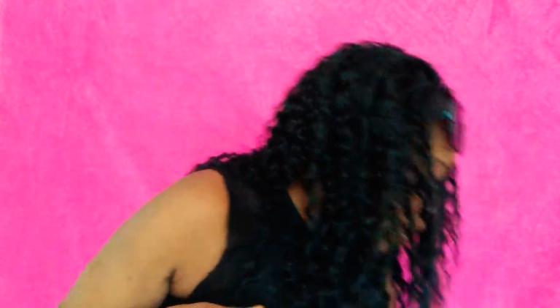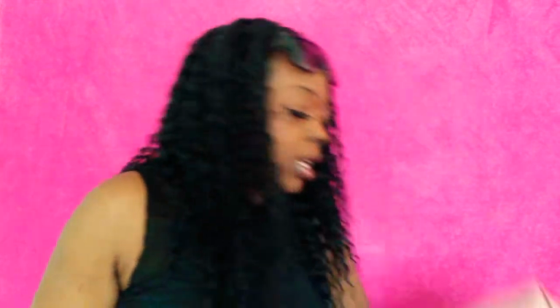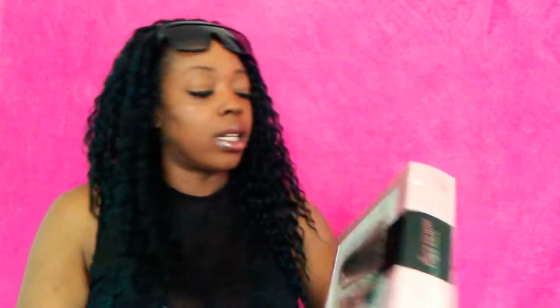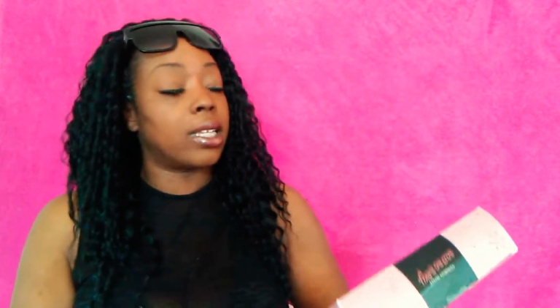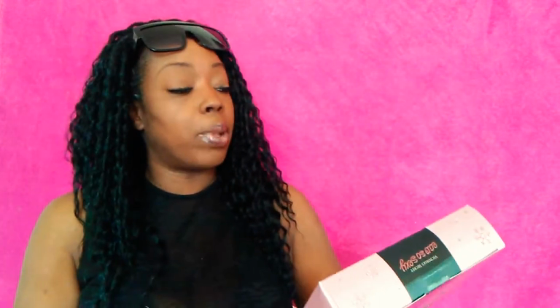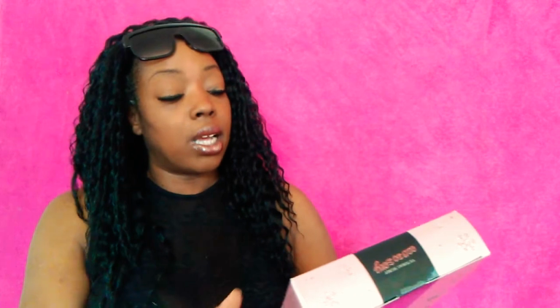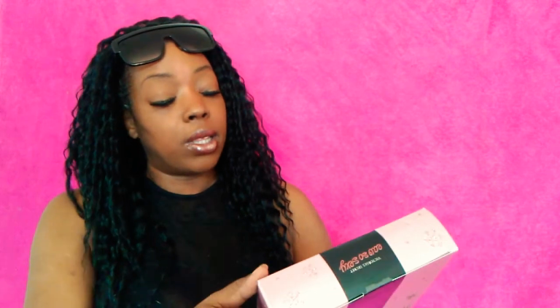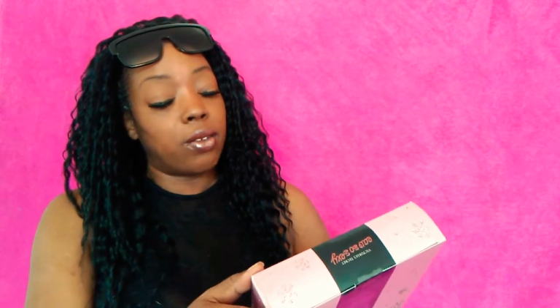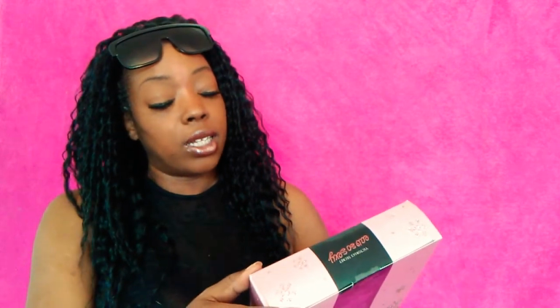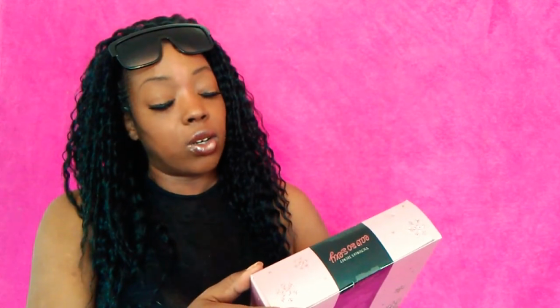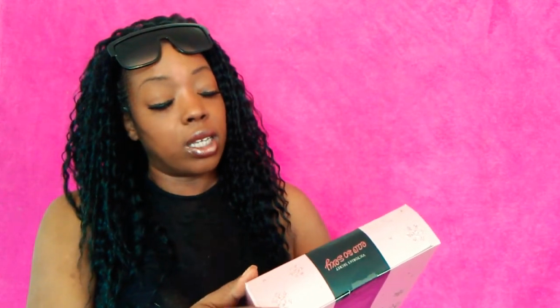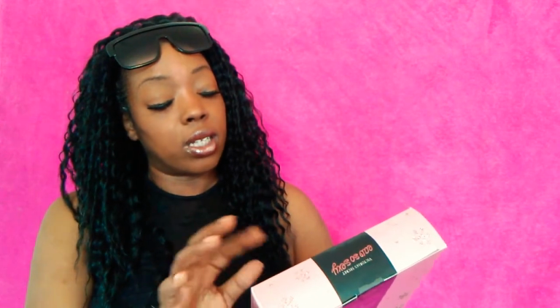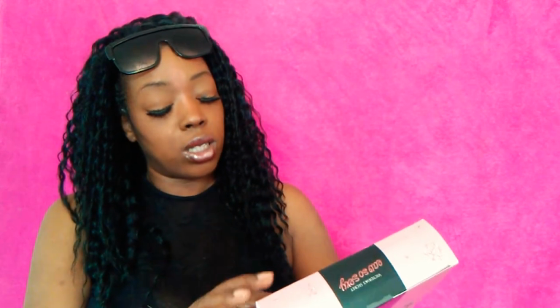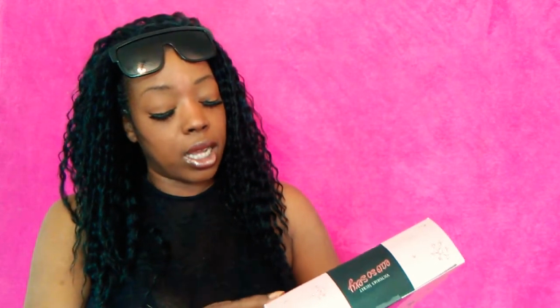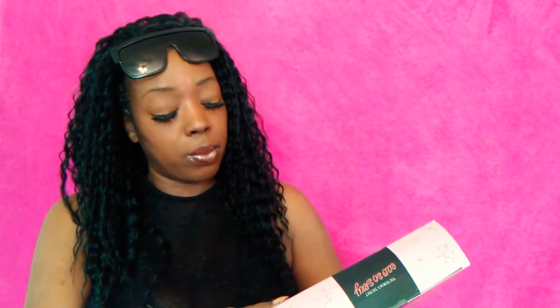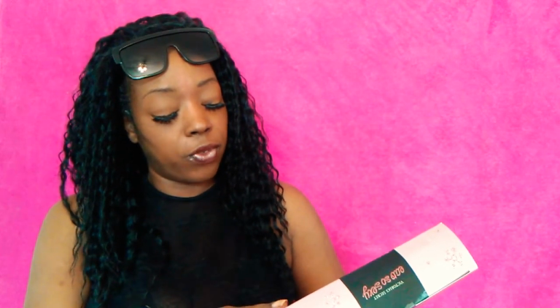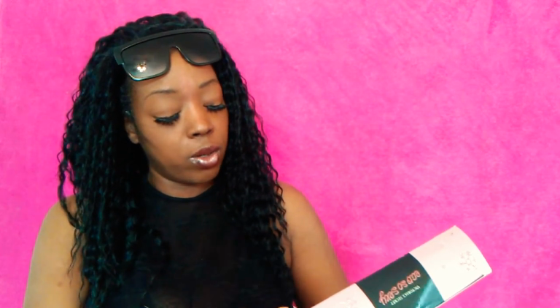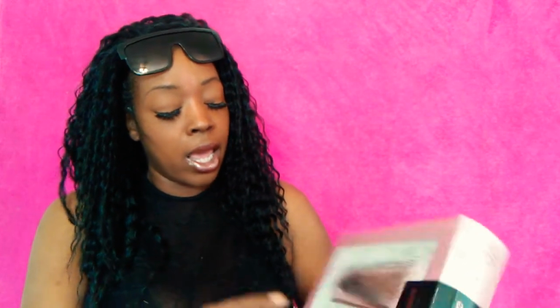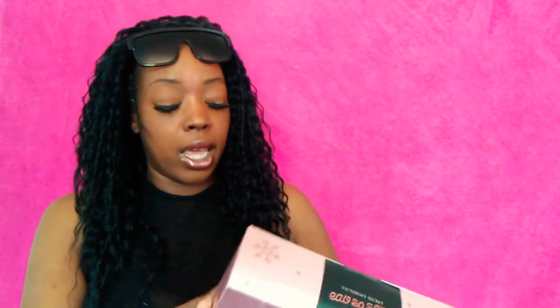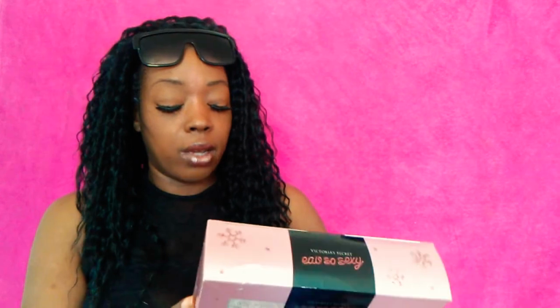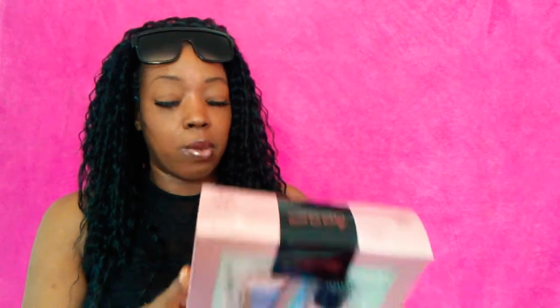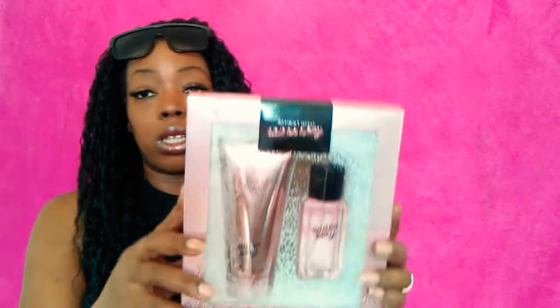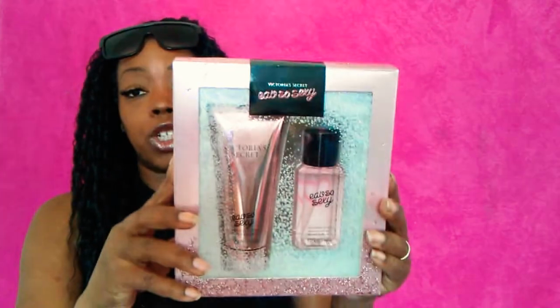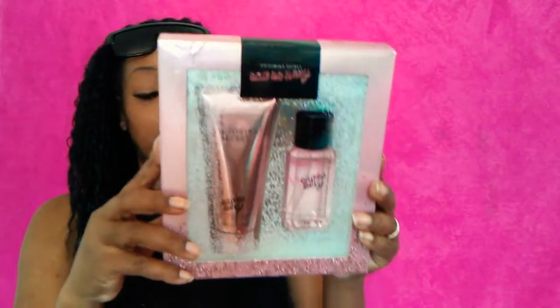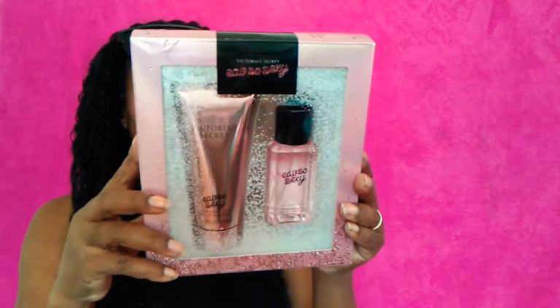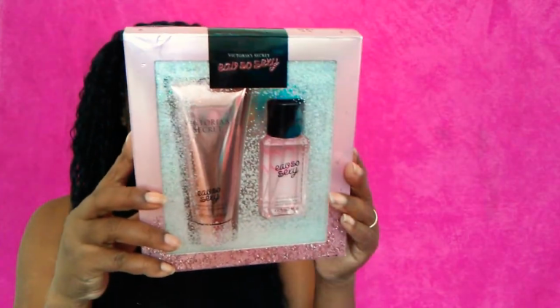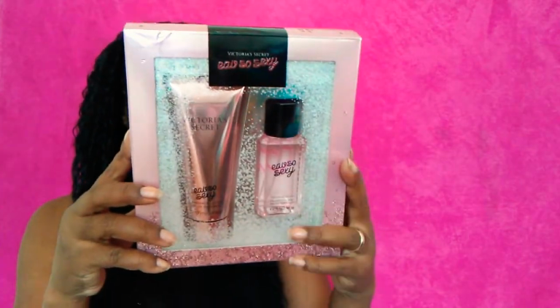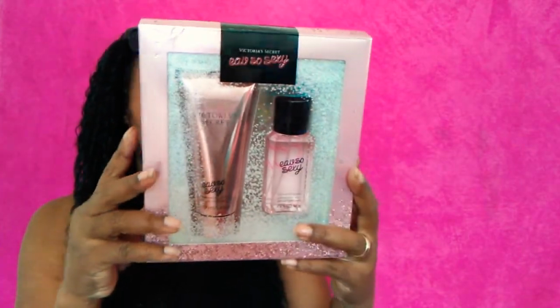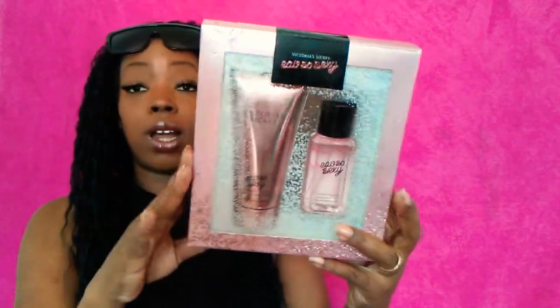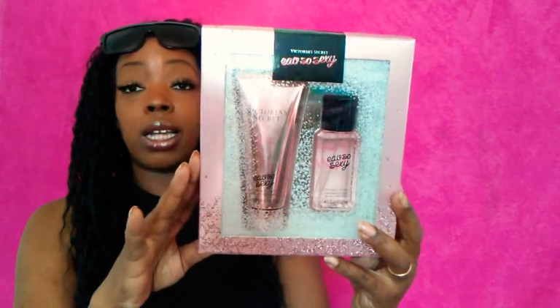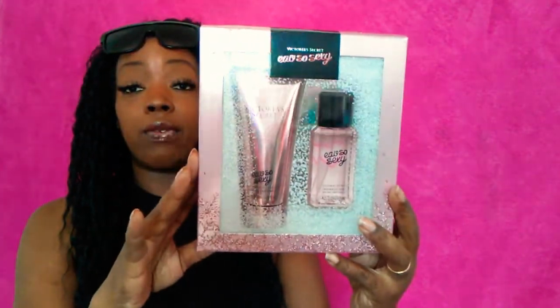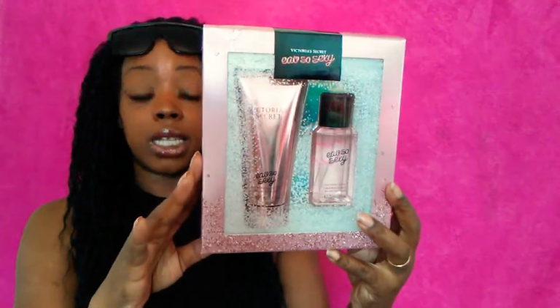Next I picked up the Very Sexy perfume from Victoria's Secret — it comes with lotion. It was originally $25 and I got it for $6.